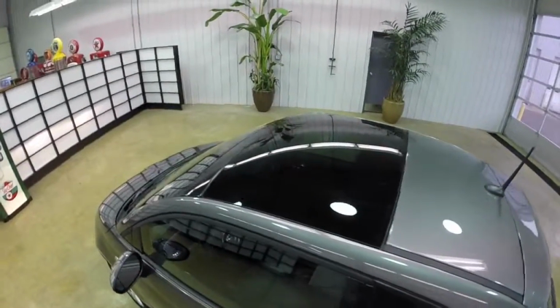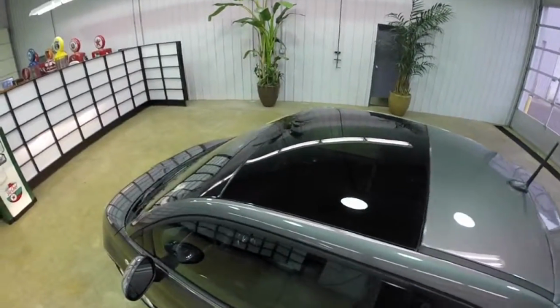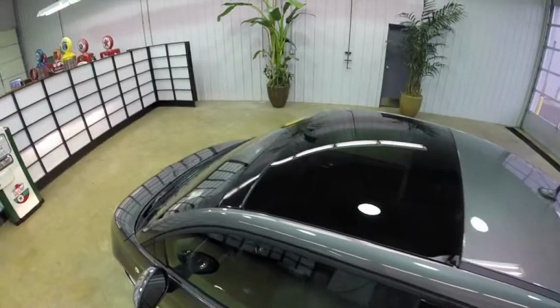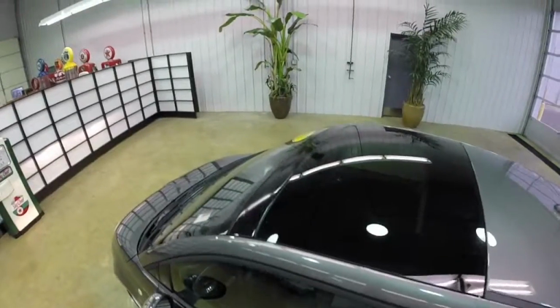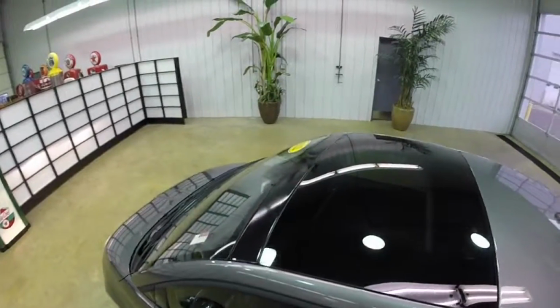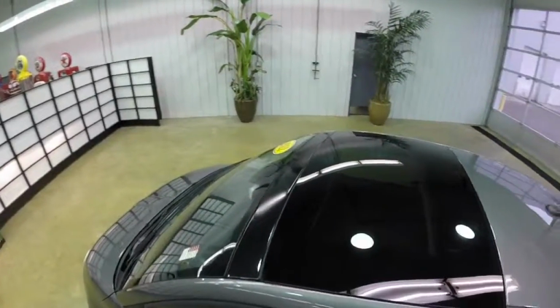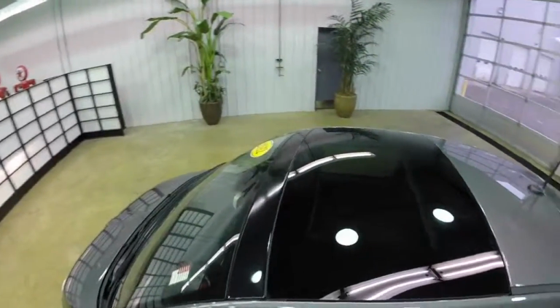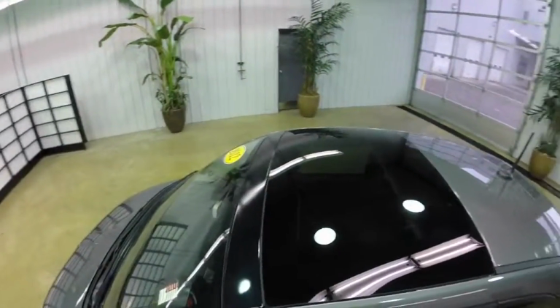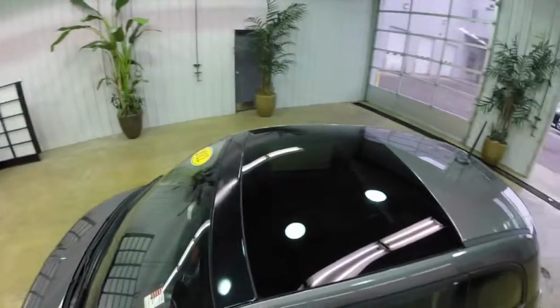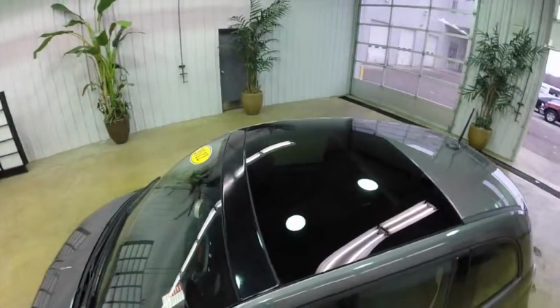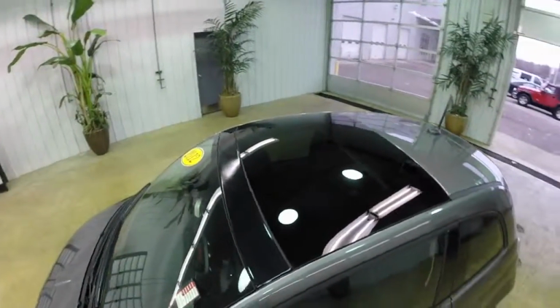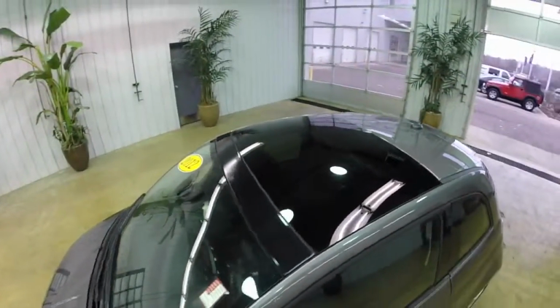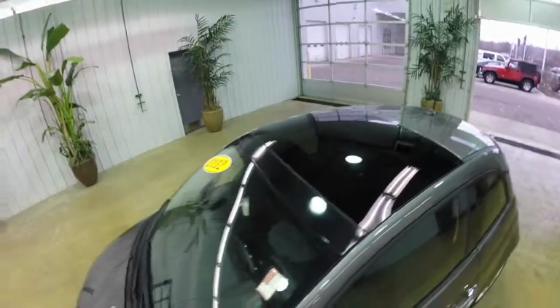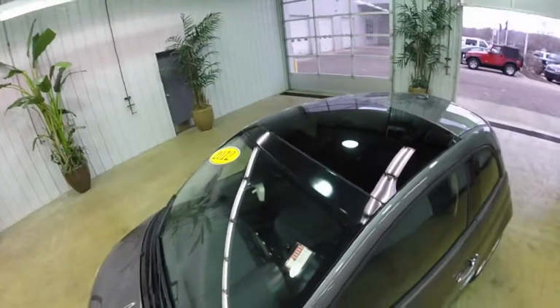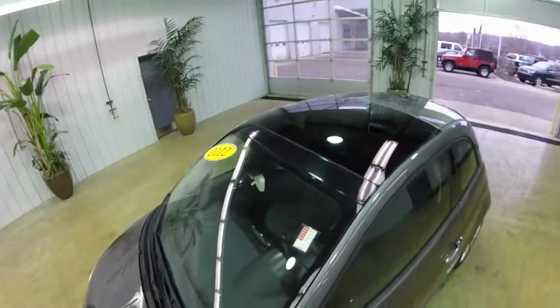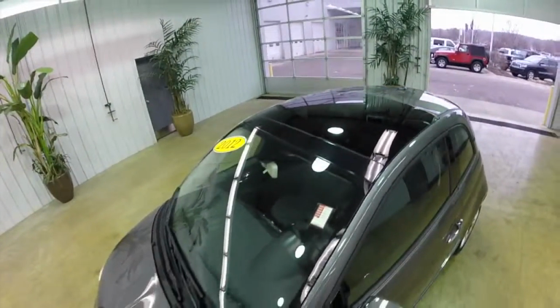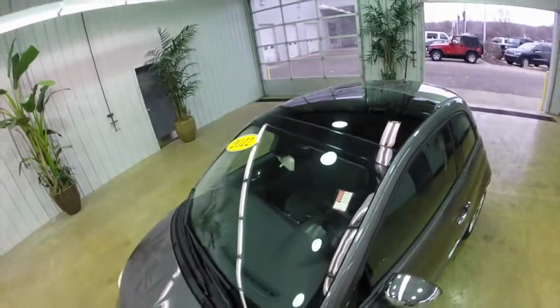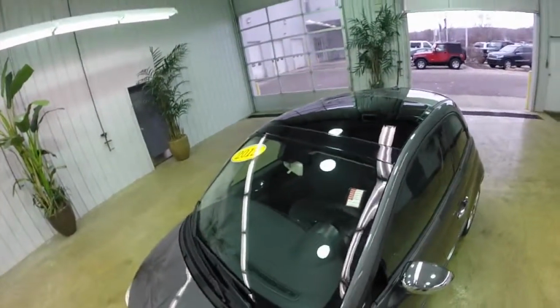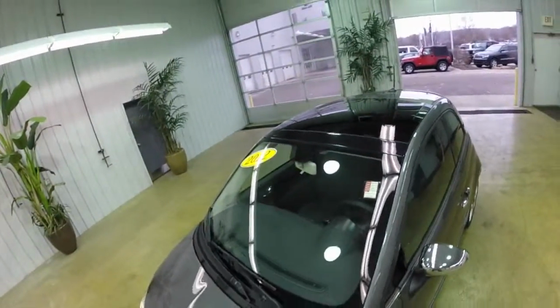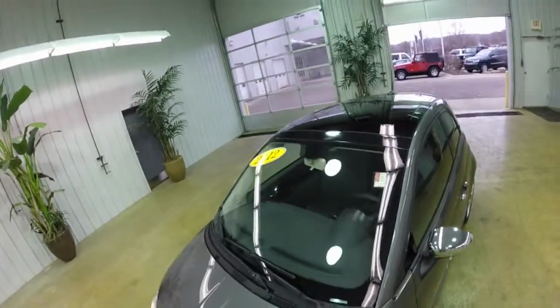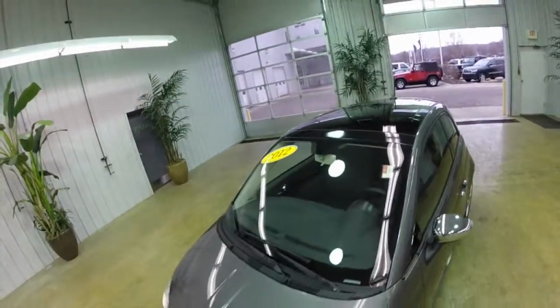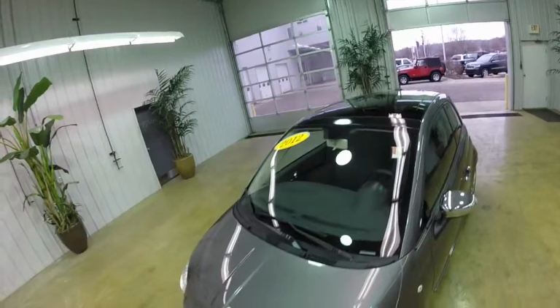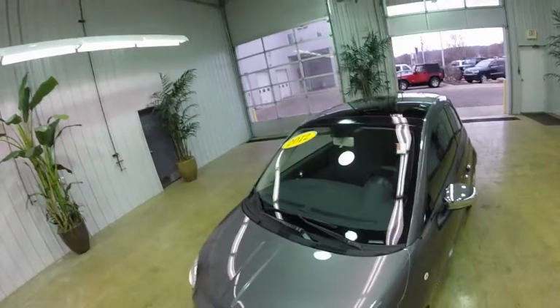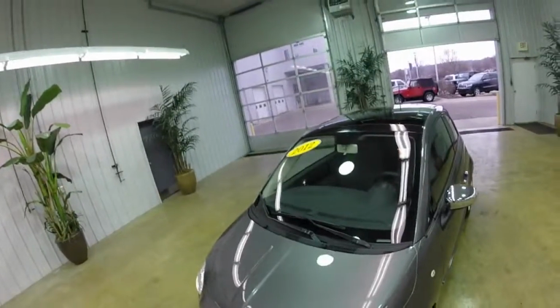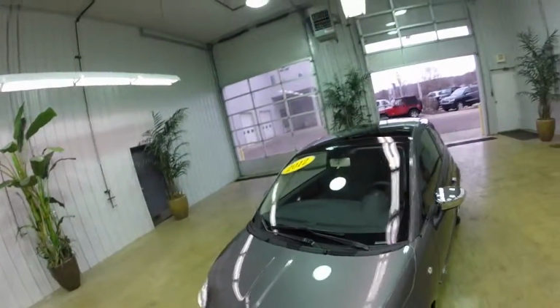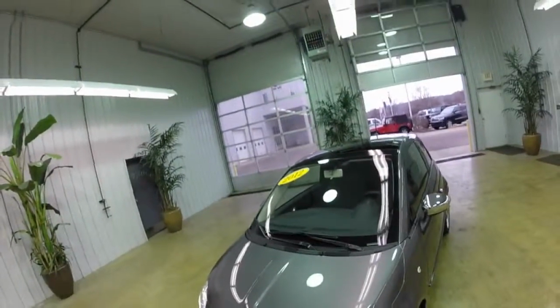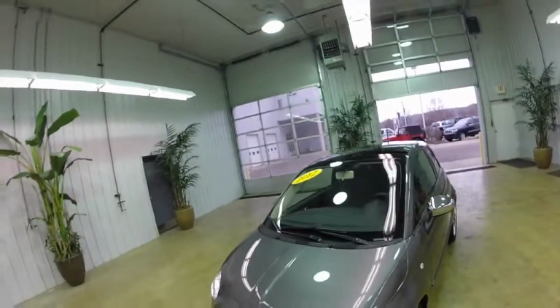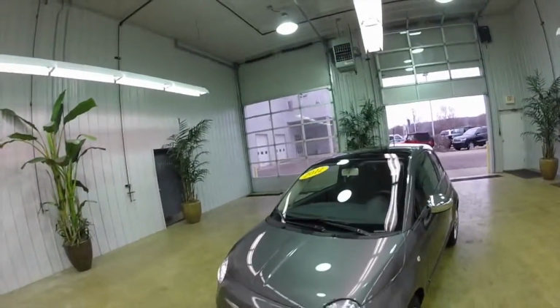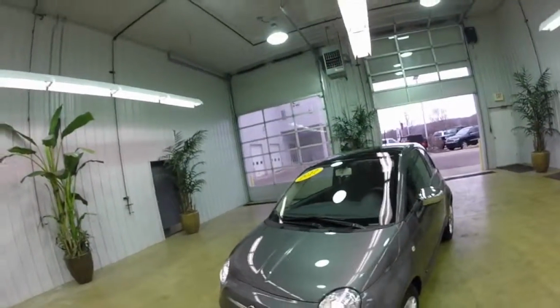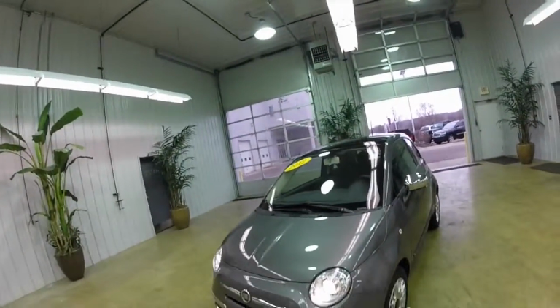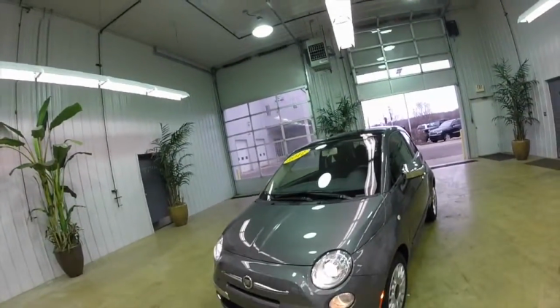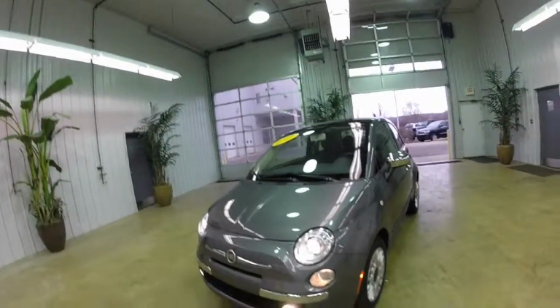It does have a sunroof. It's pretty well equipped. Let's go ahead and take a look at the interior.